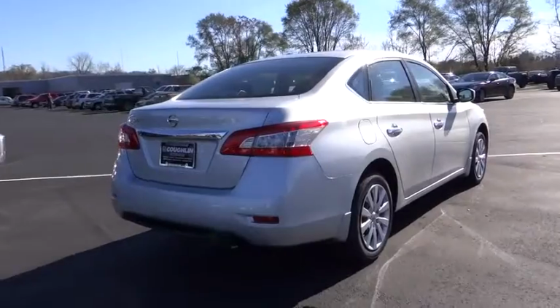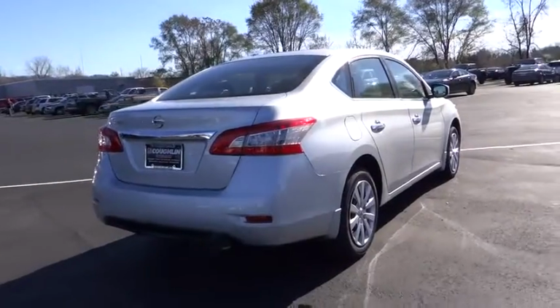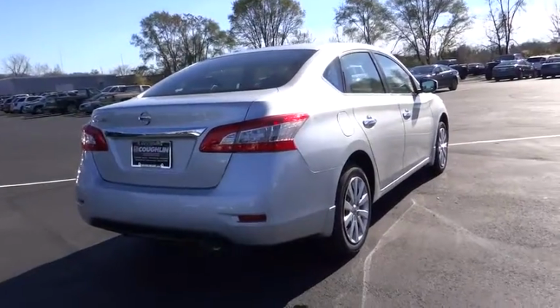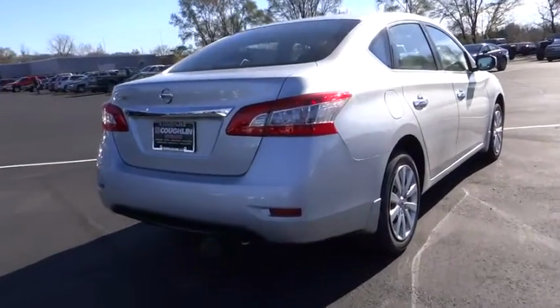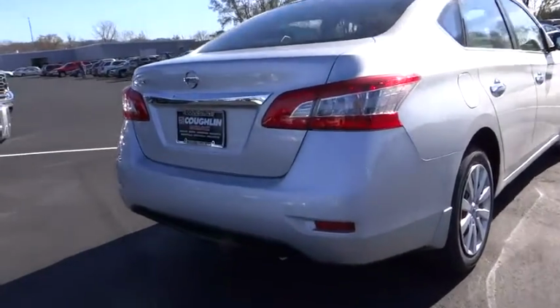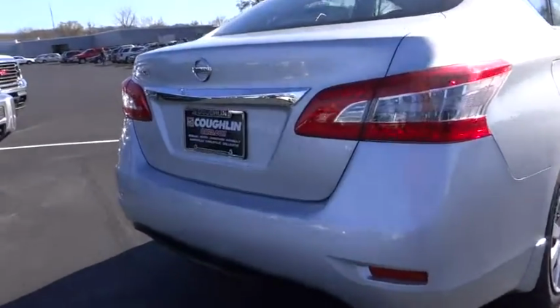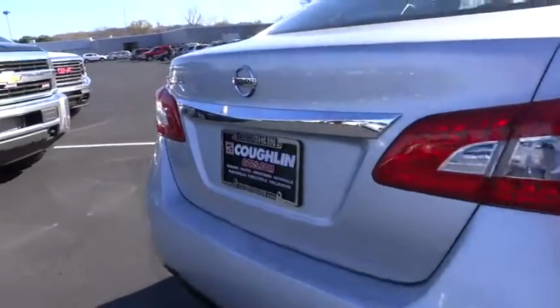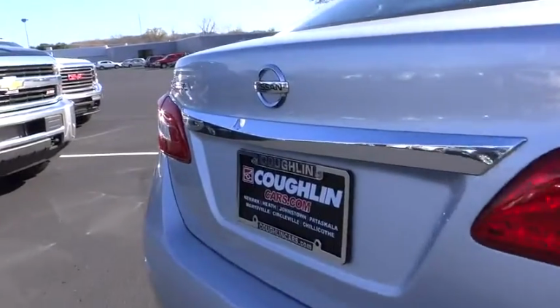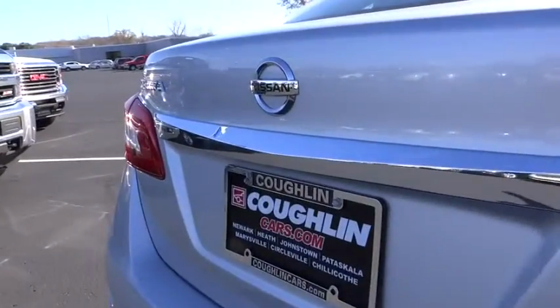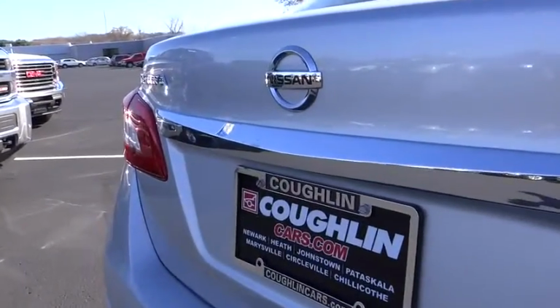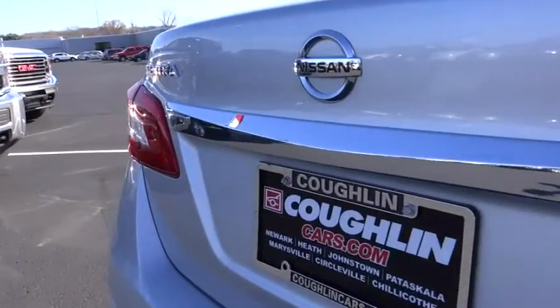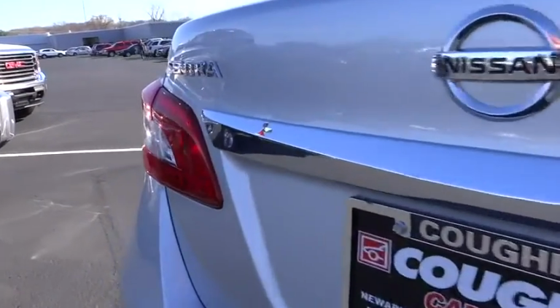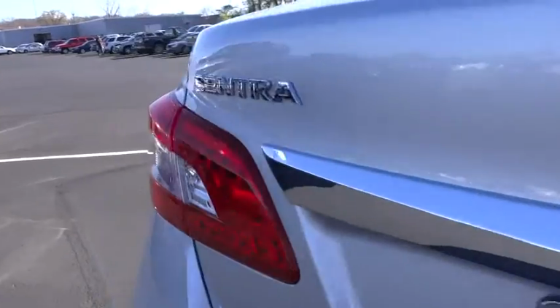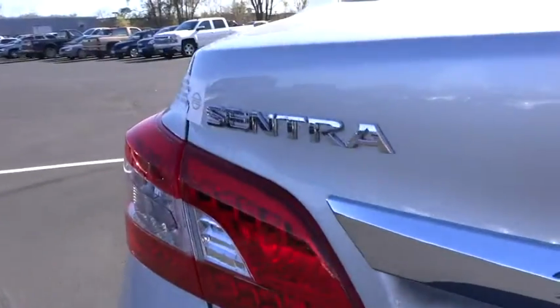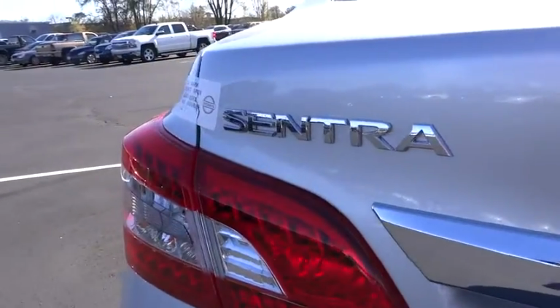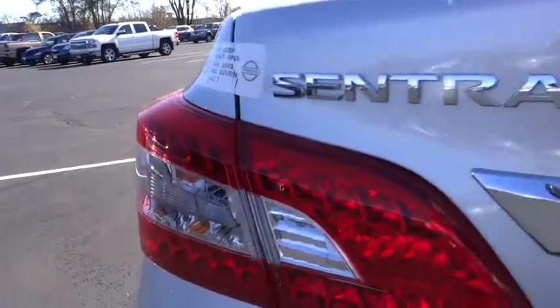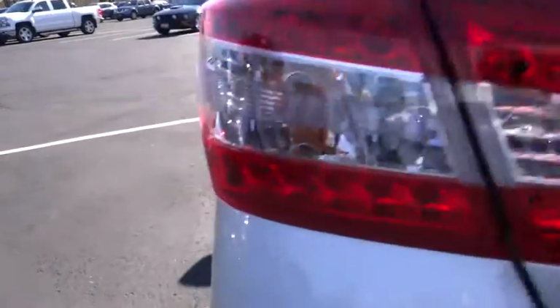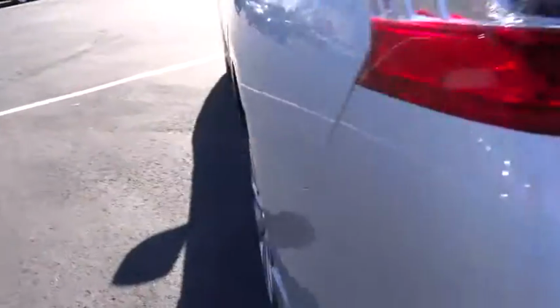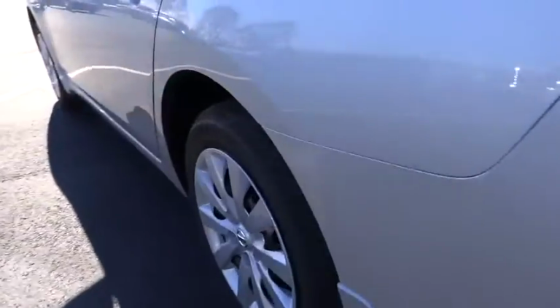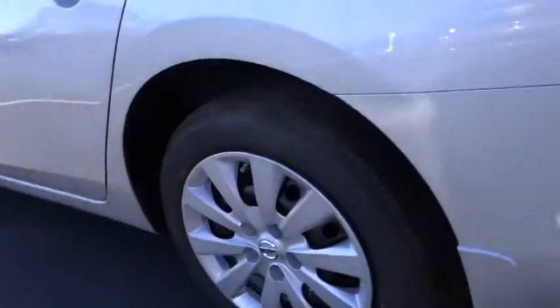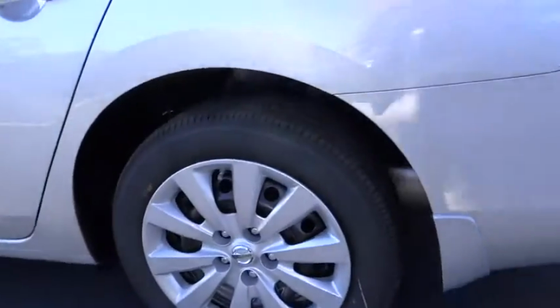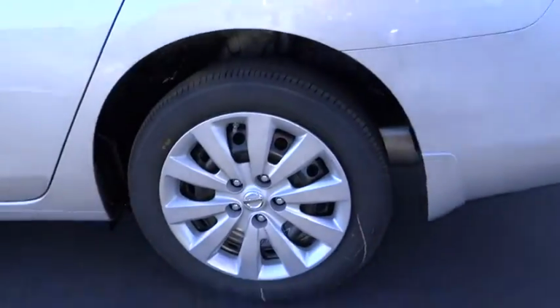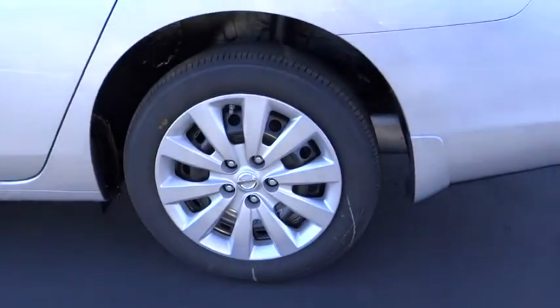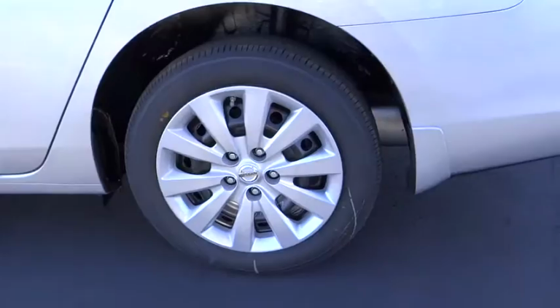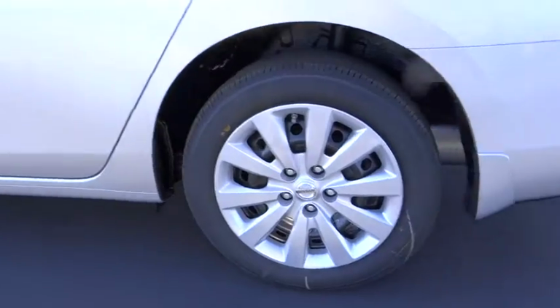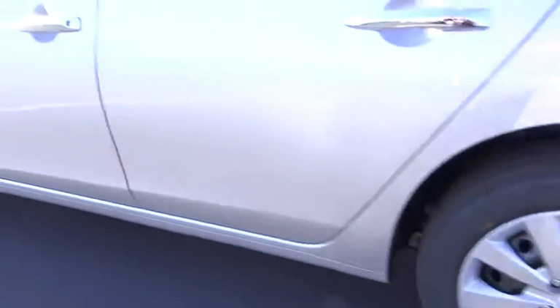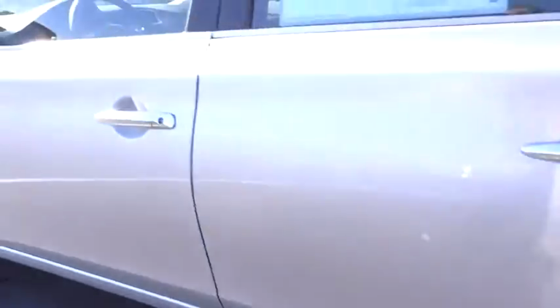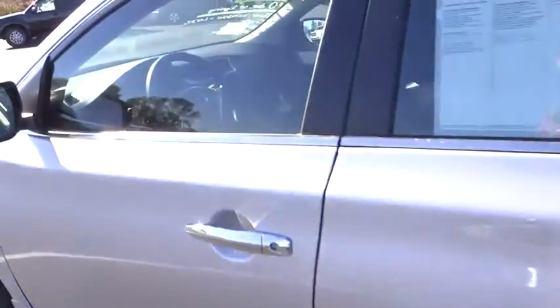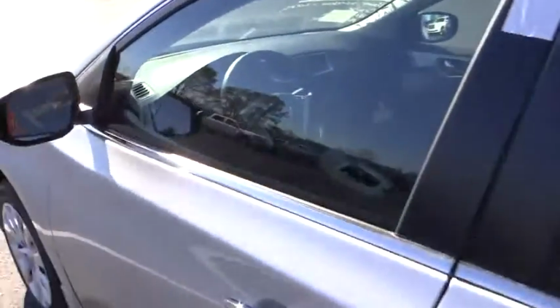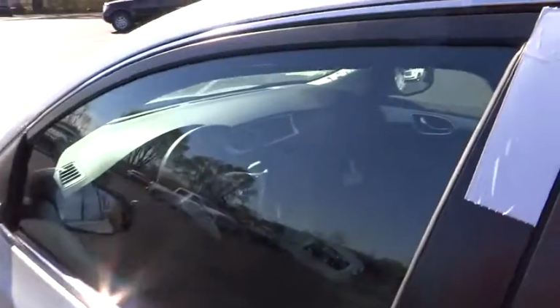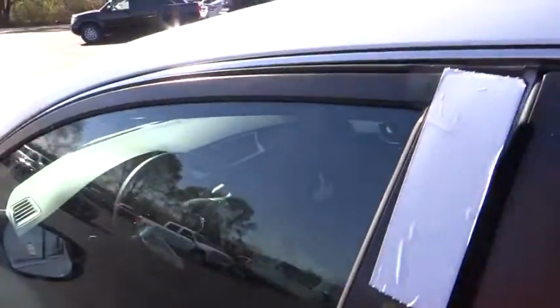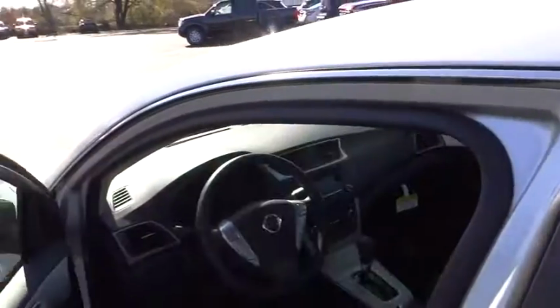Here are some of this vehicle's great options: steering wheel audio controls, keyless entry, traction control, anti-lock braking system, driver airbag, power steering, air conditioning, front adjustable steering wheel, cruise control.